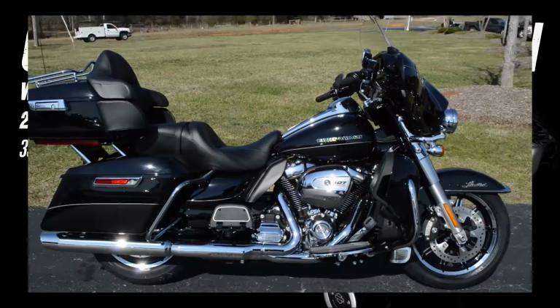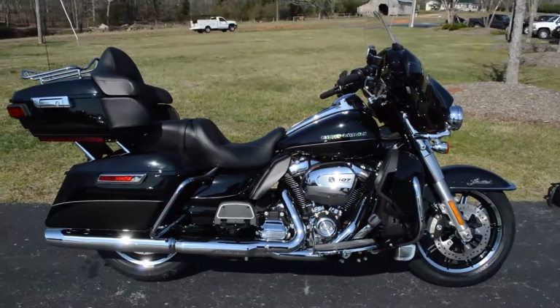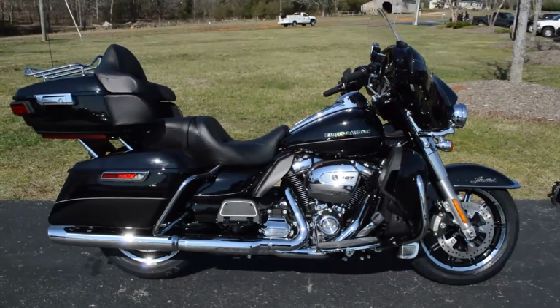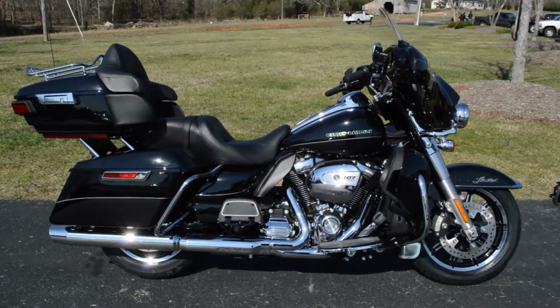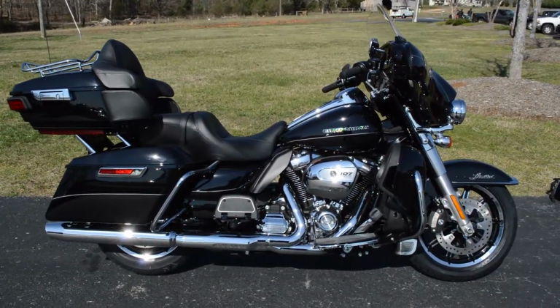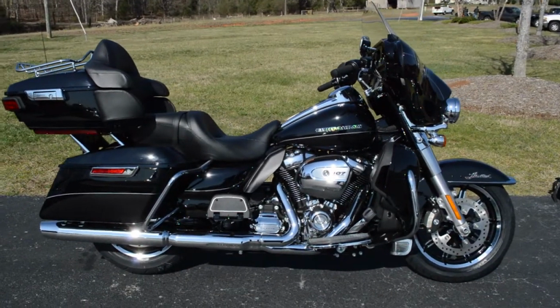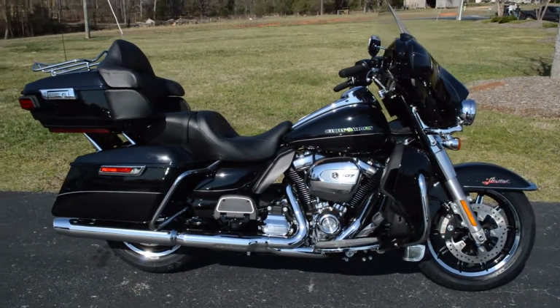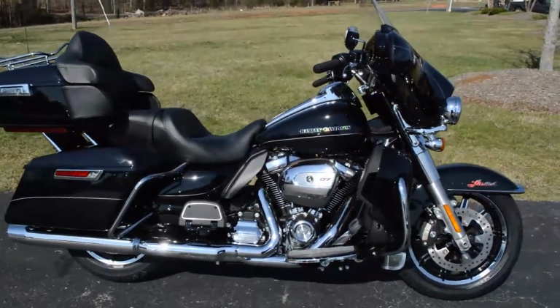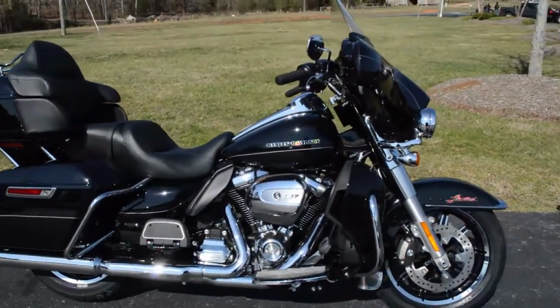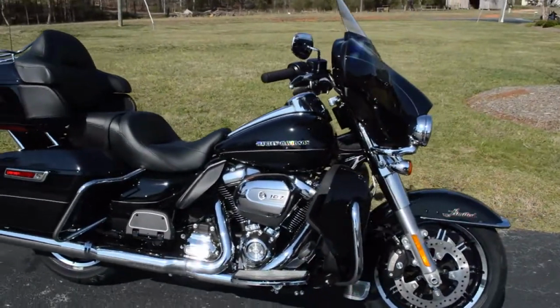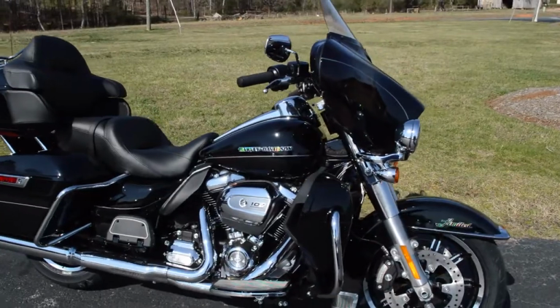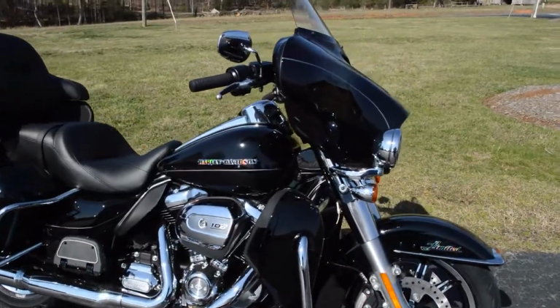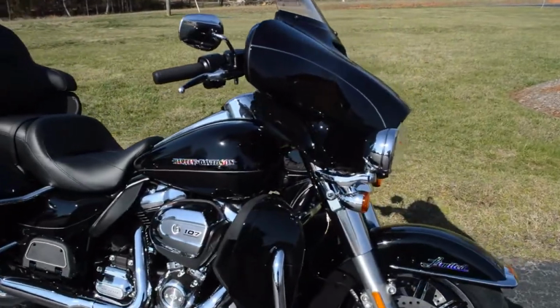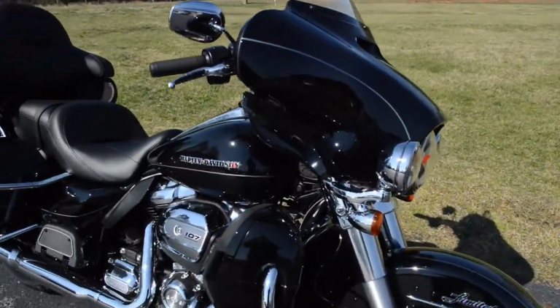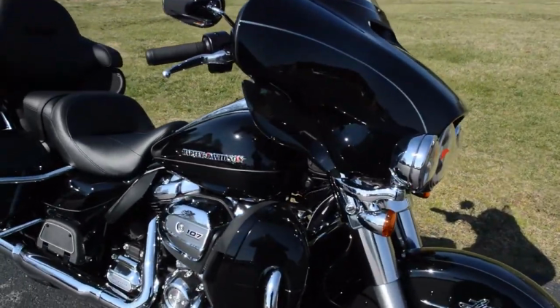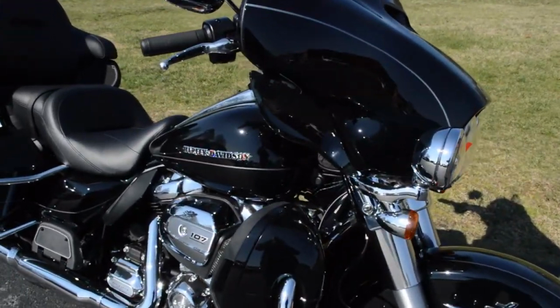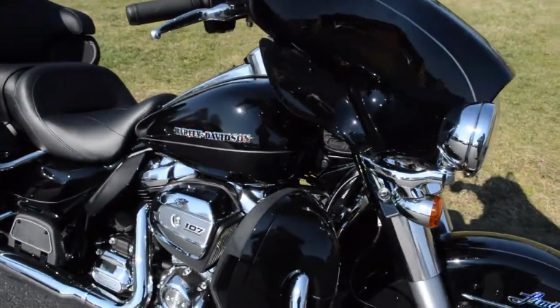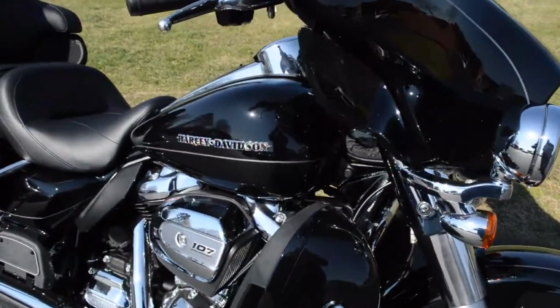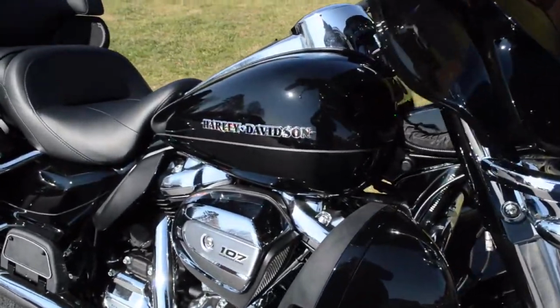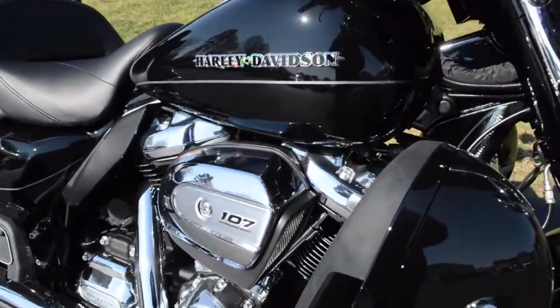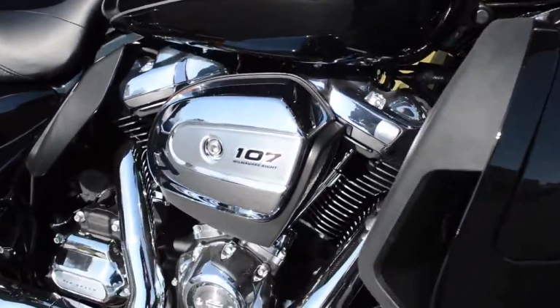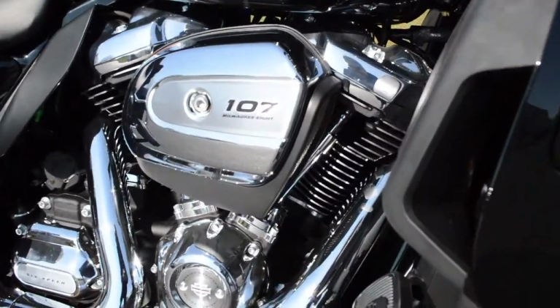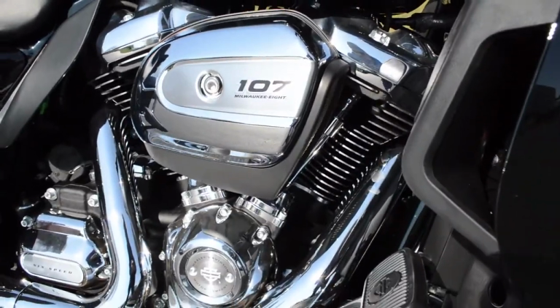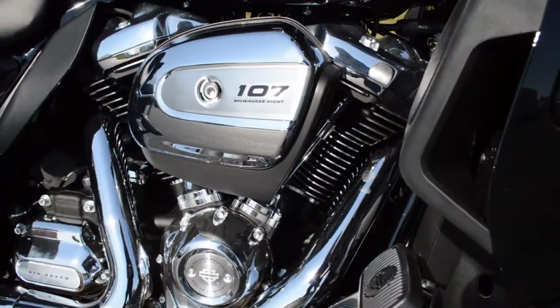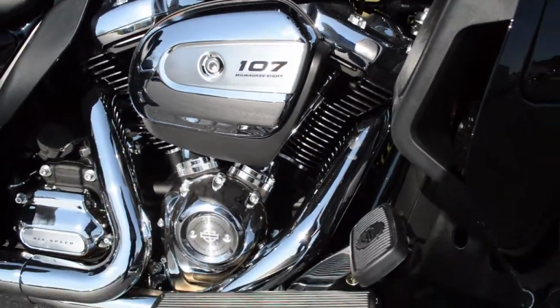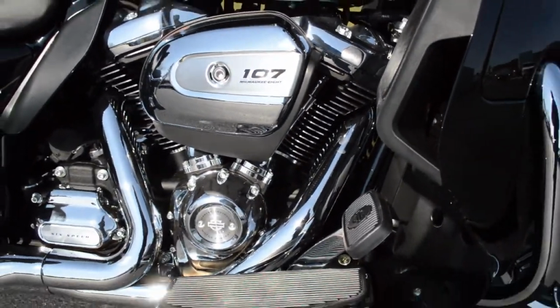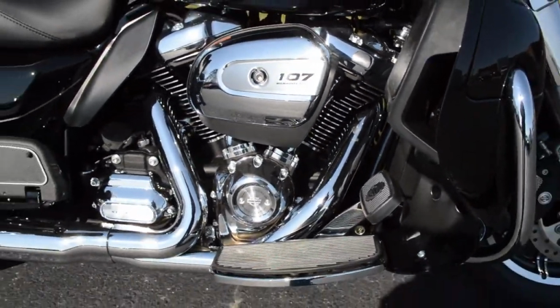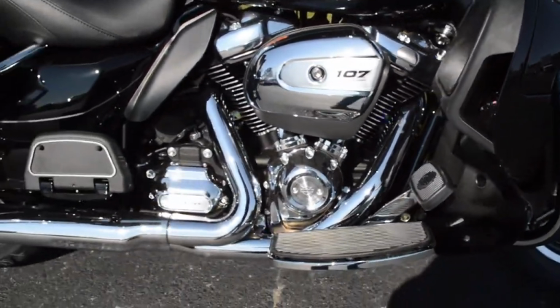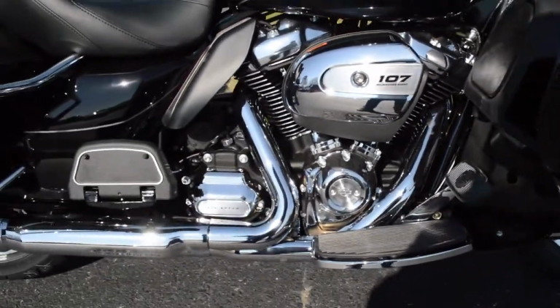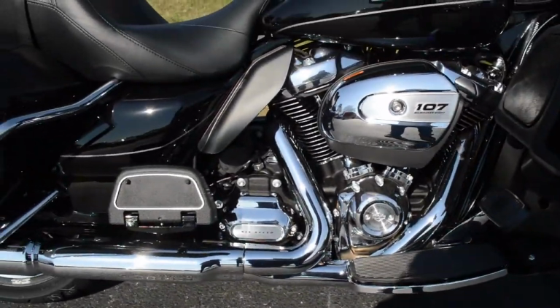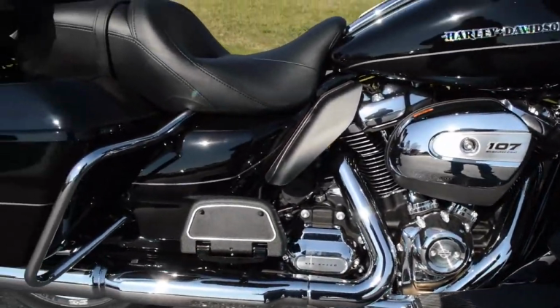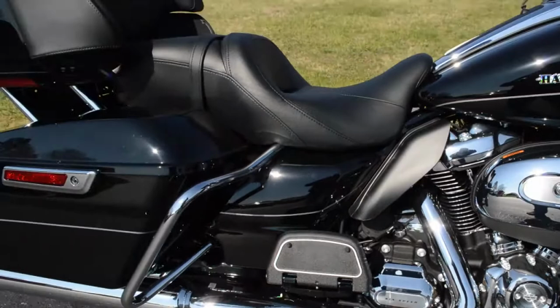Got another brand new 2017 Harley-Davidson to check out. This is the FL-HTK Ultra Limited dressed in Vivid Black. Features the 107 cubic inch Milwaukee 8 twin-cooled motor and 6-speed cruise drive transmission.